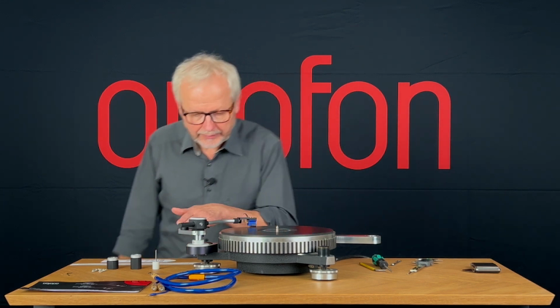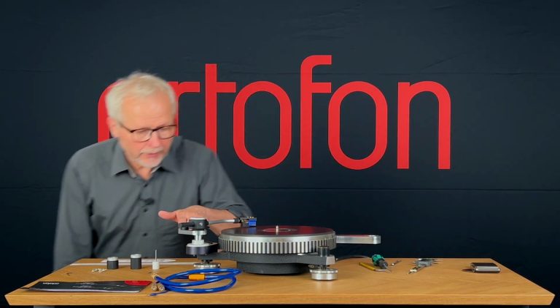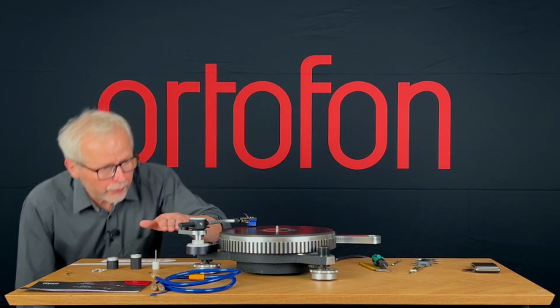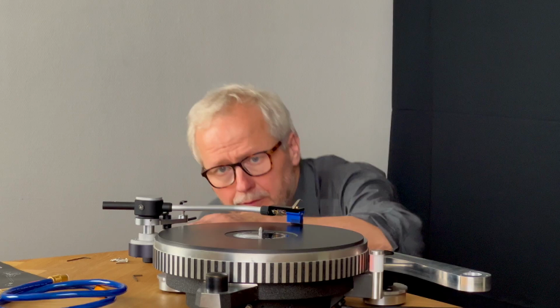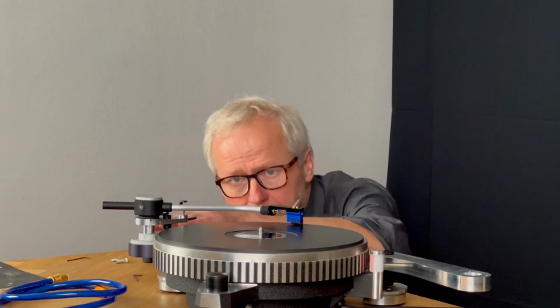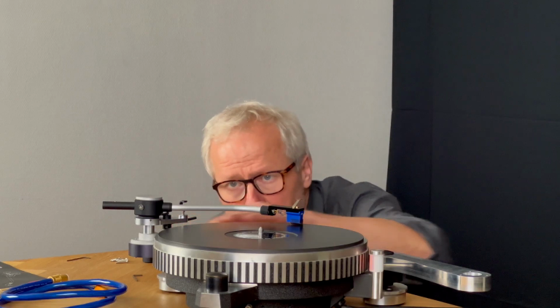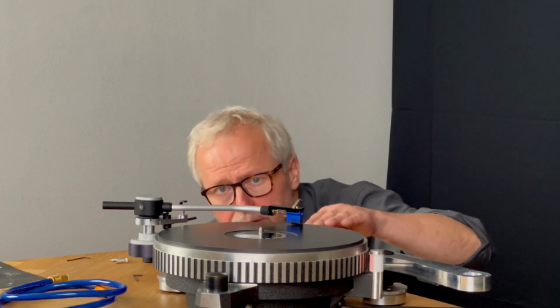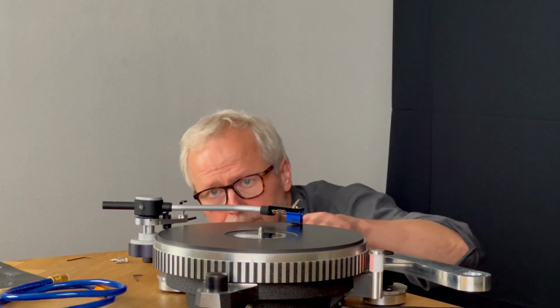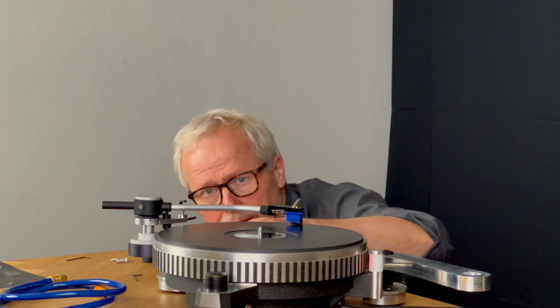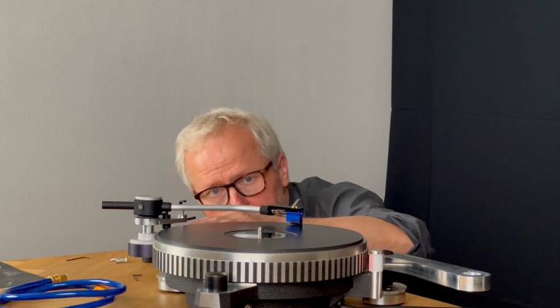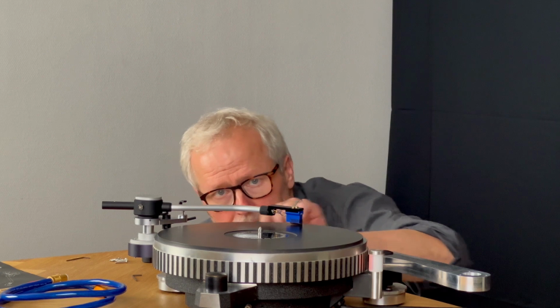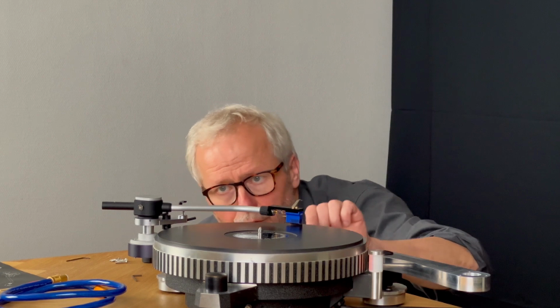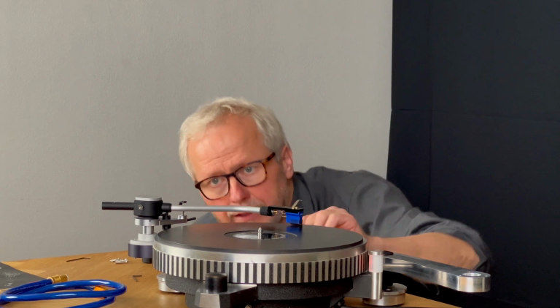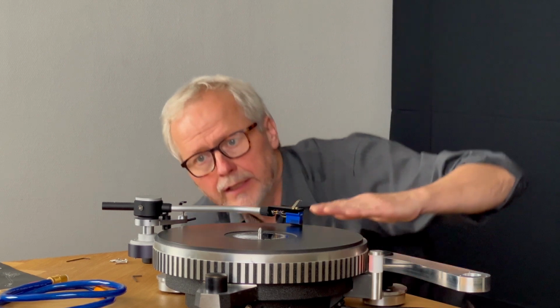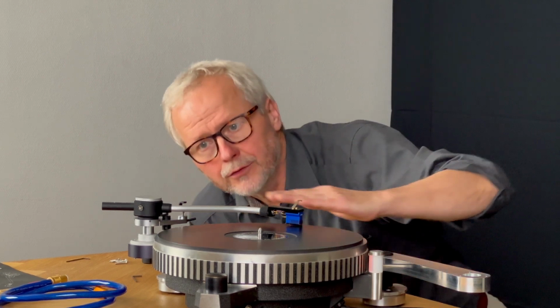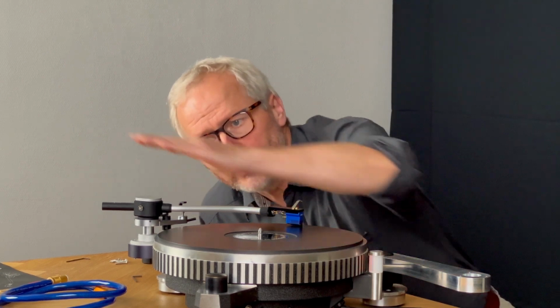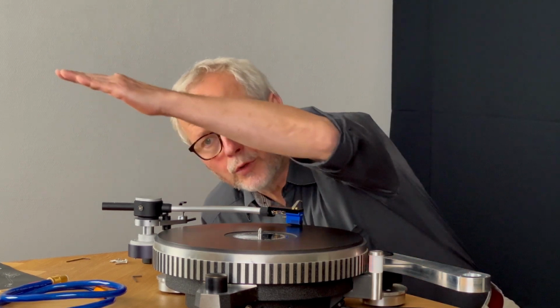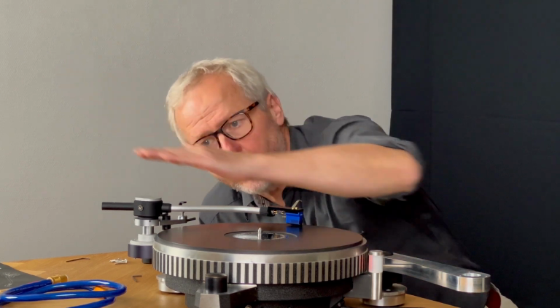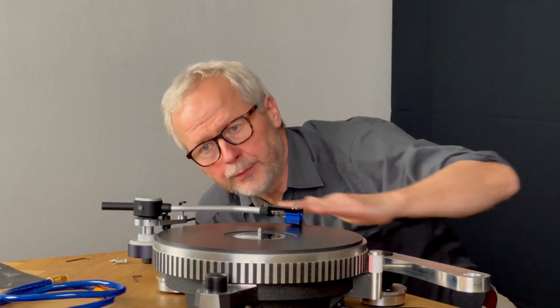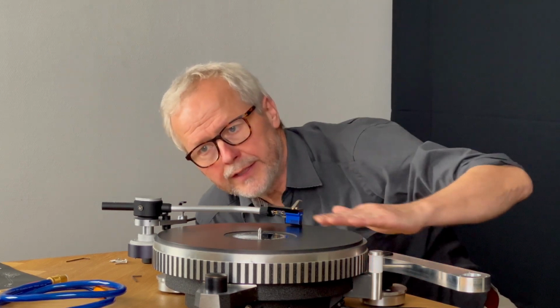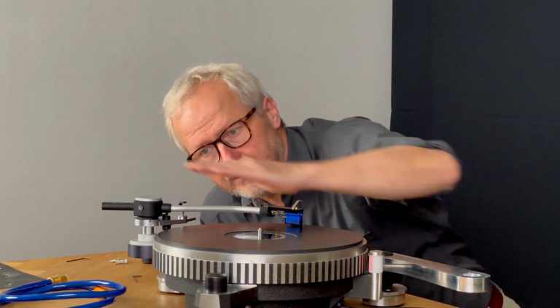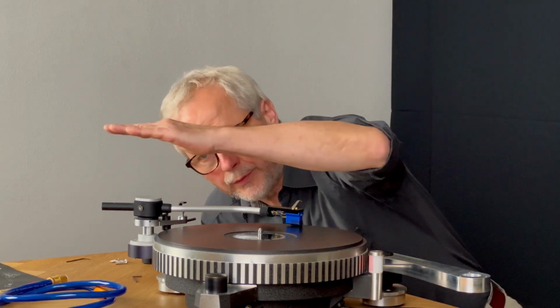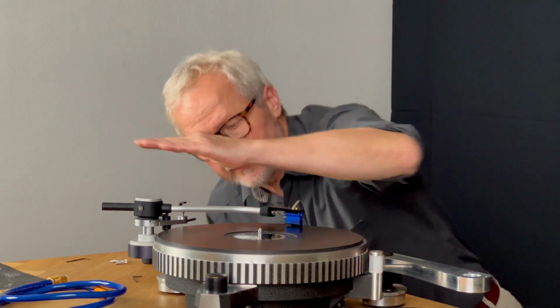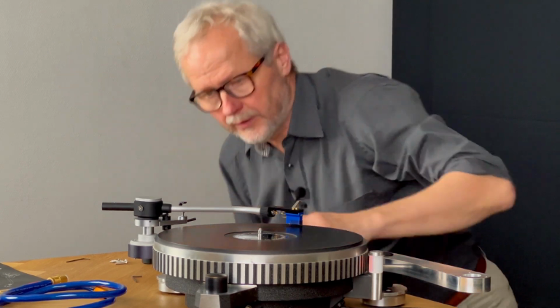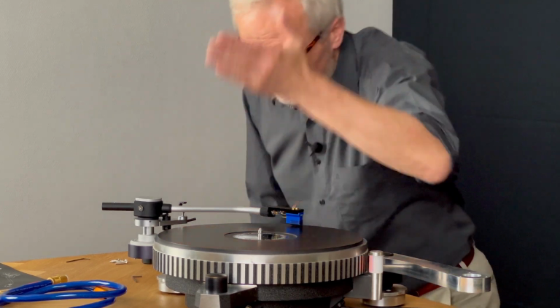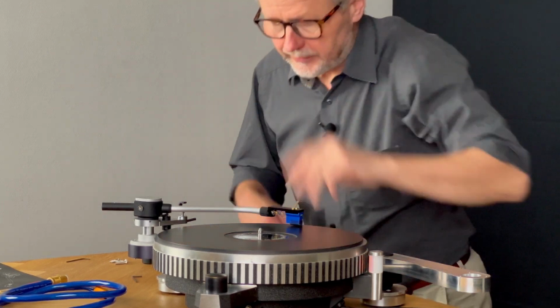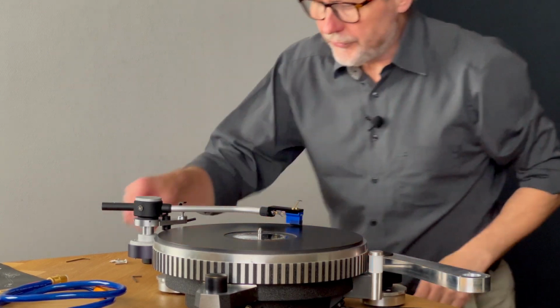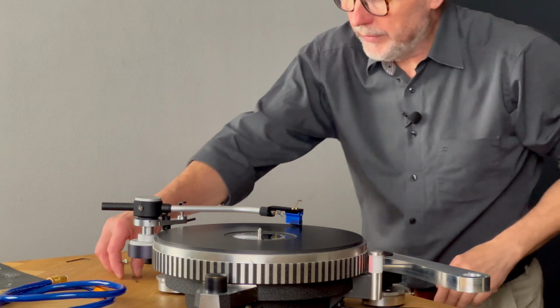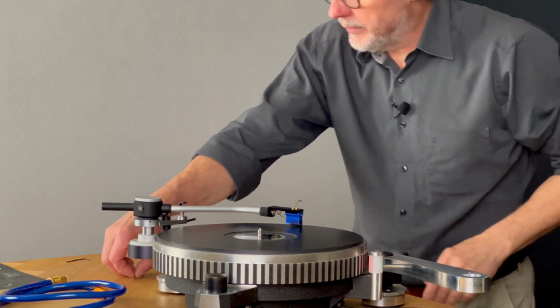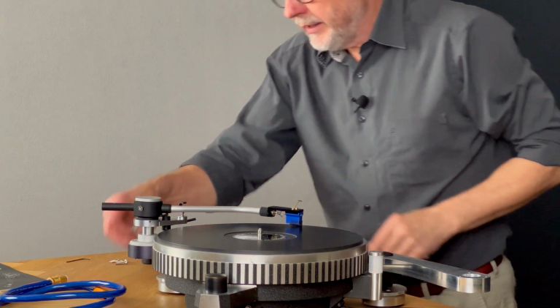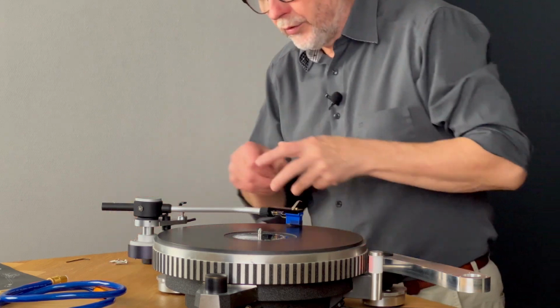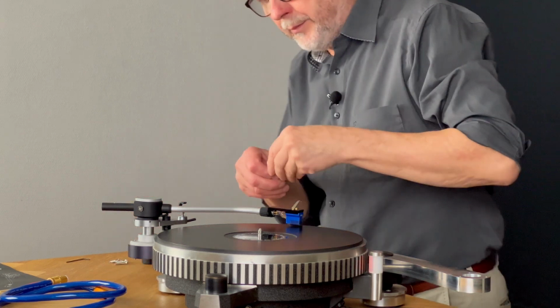I'll have a look from the side, and if I look here, the tone arm goes up in this way. Not as much as I show here, but it goes up.